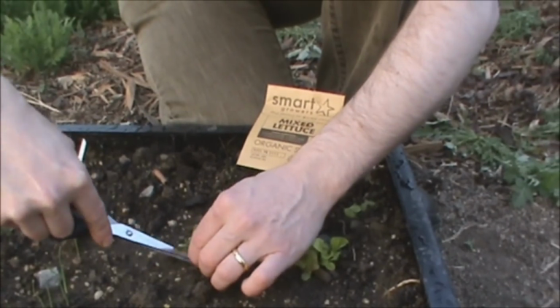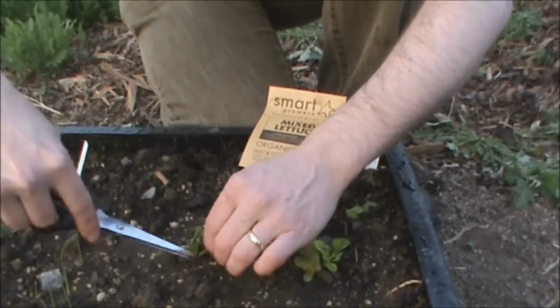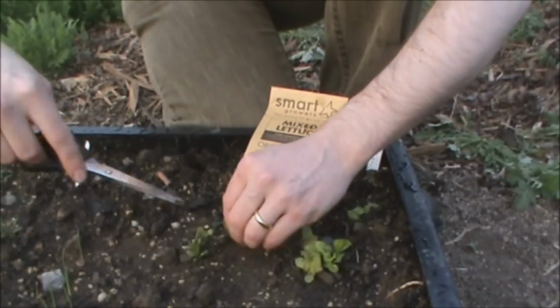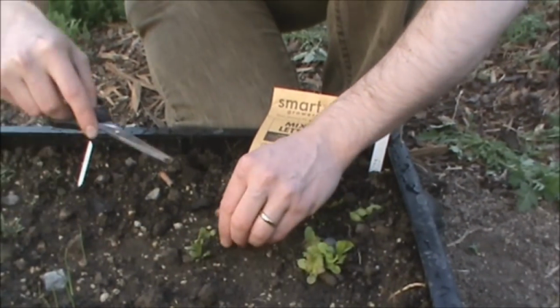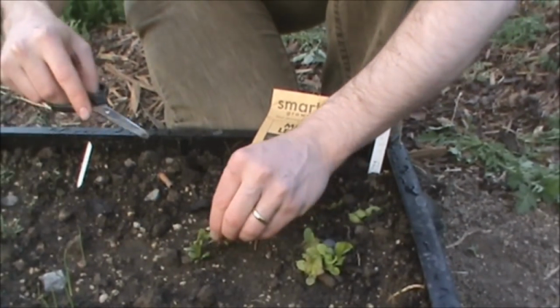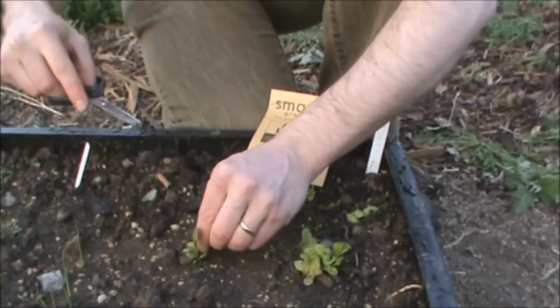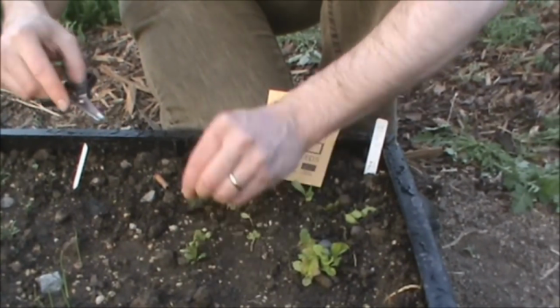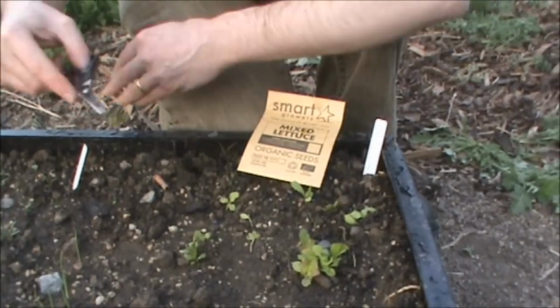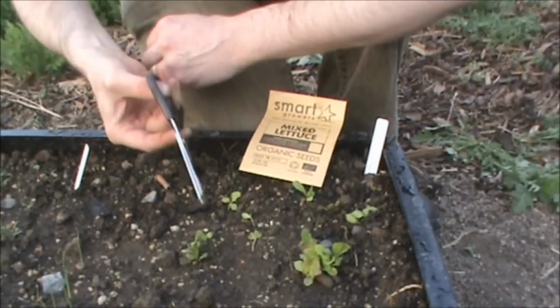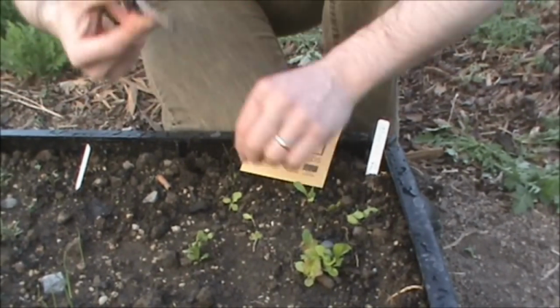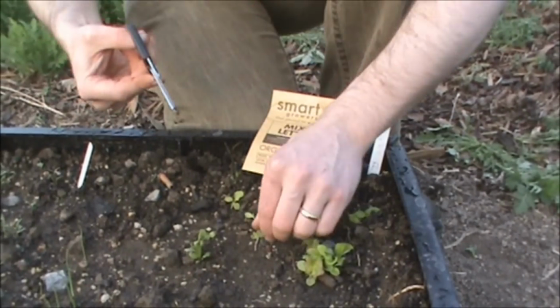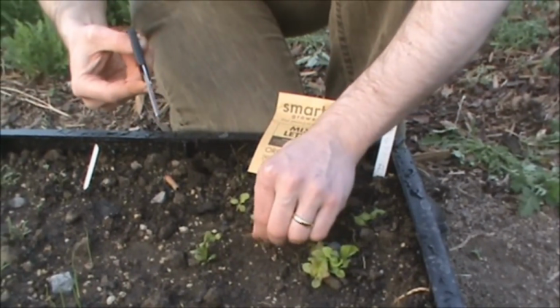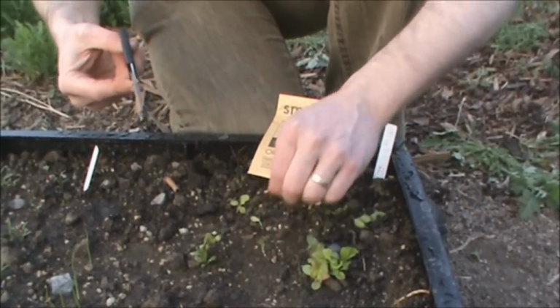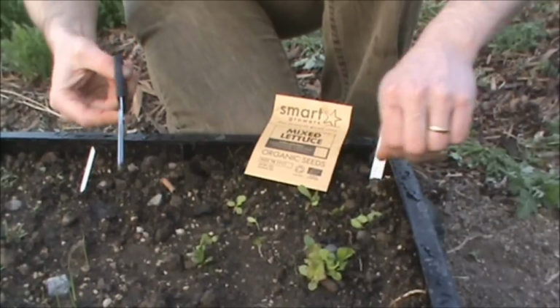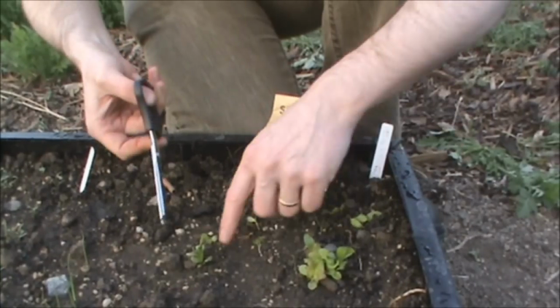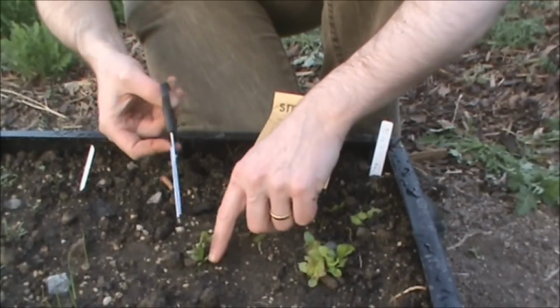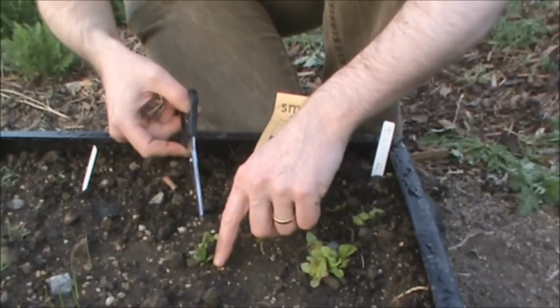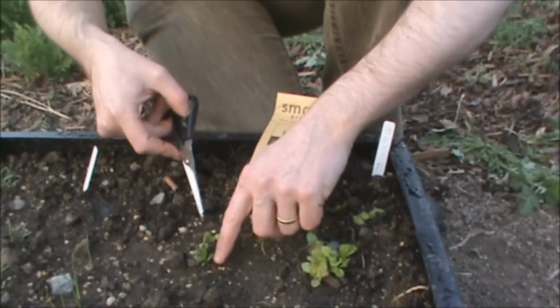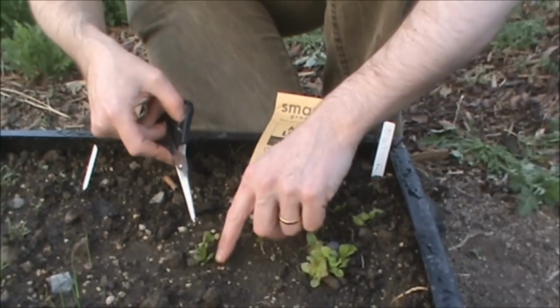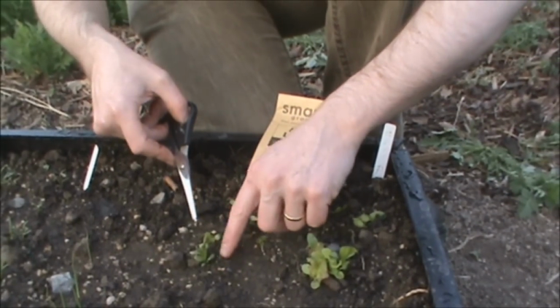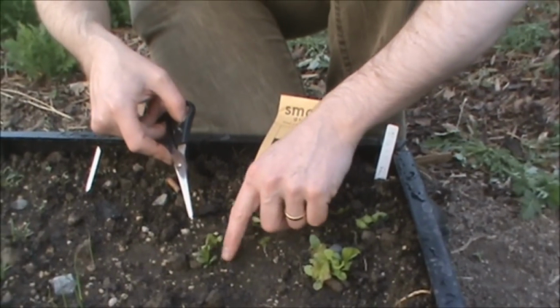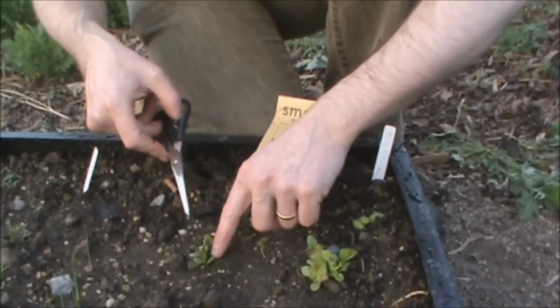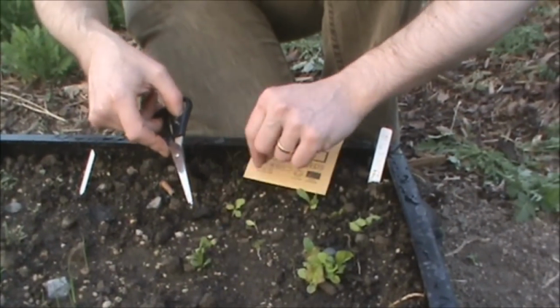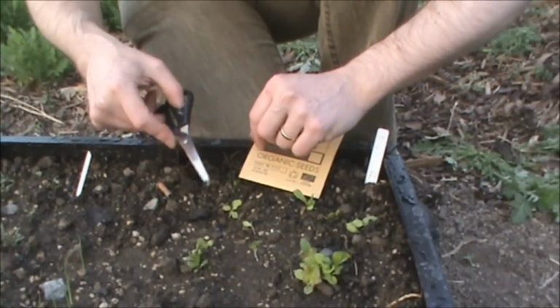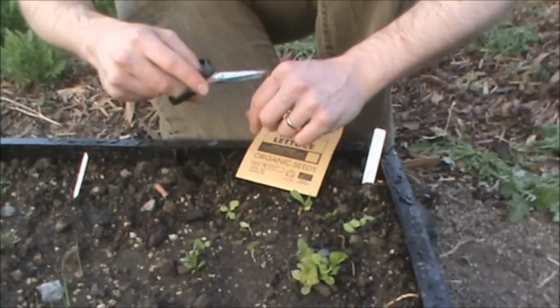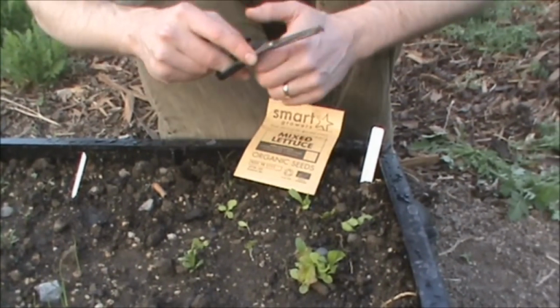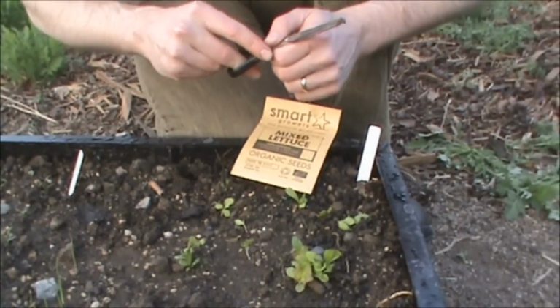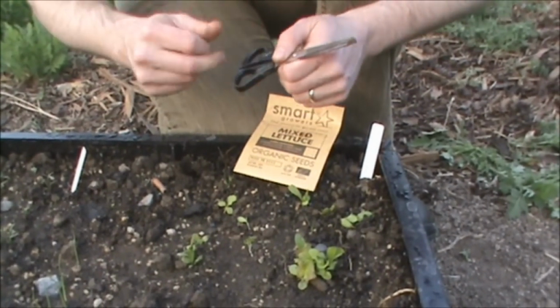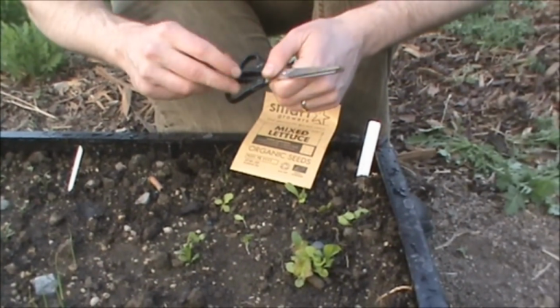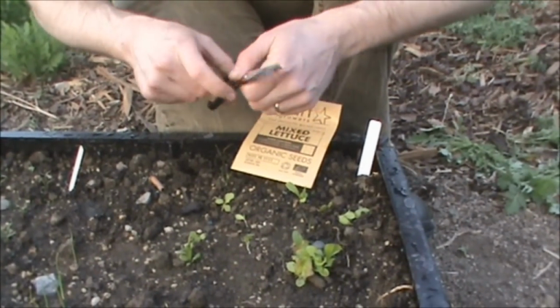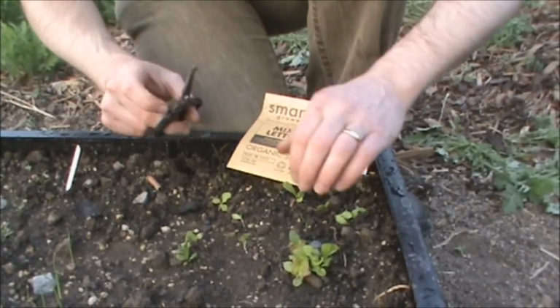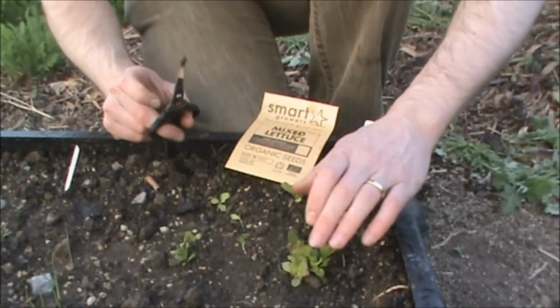The reason I actually use scissors is if I pull them up, there's a risk that will disturb the roots of the lettuce. So that's why I use scissors — it just chops them.